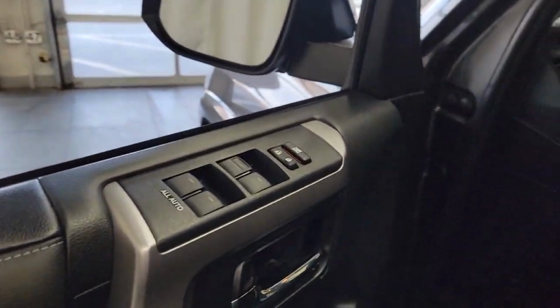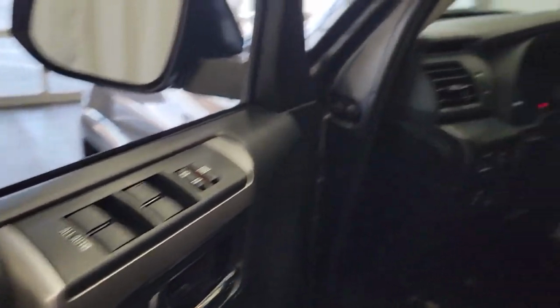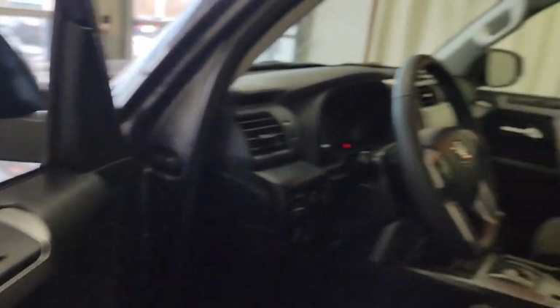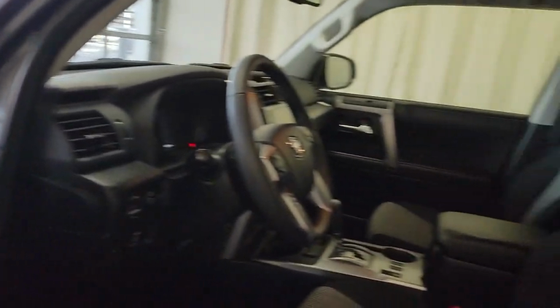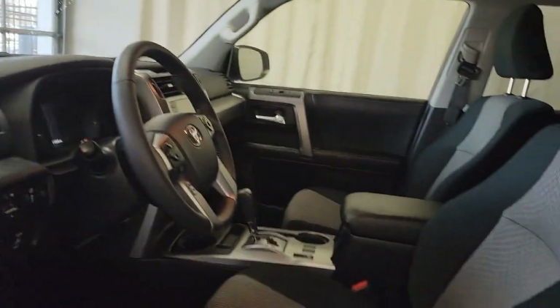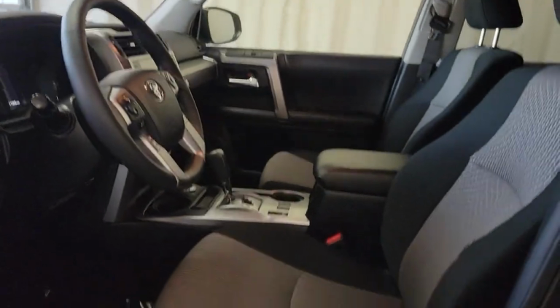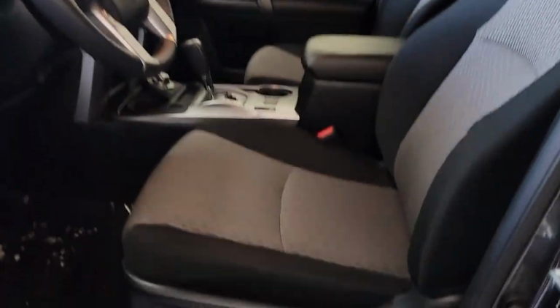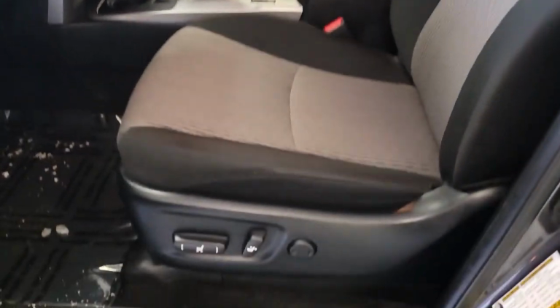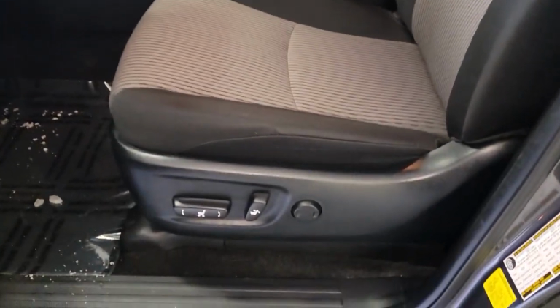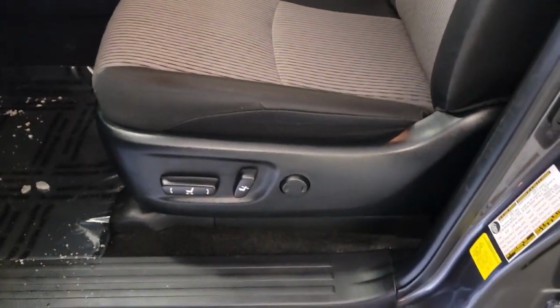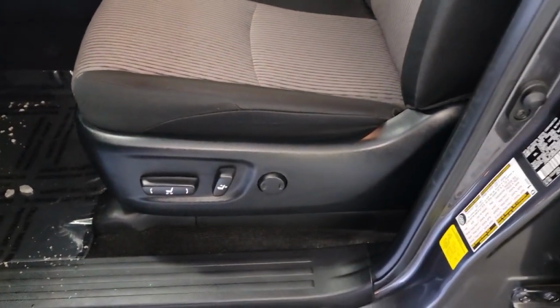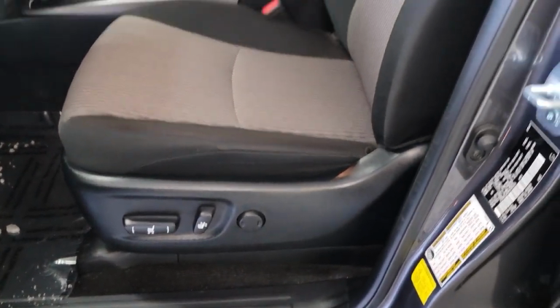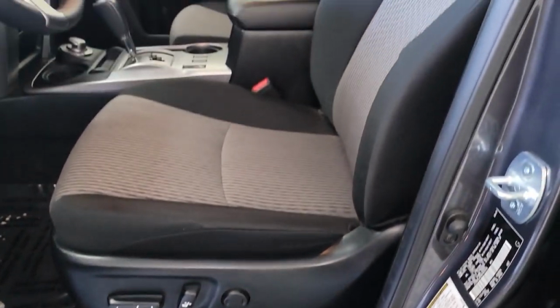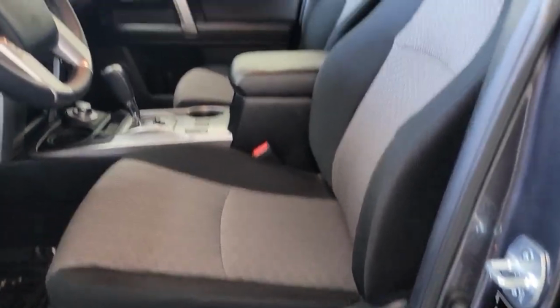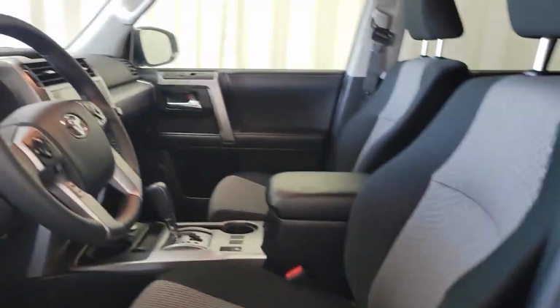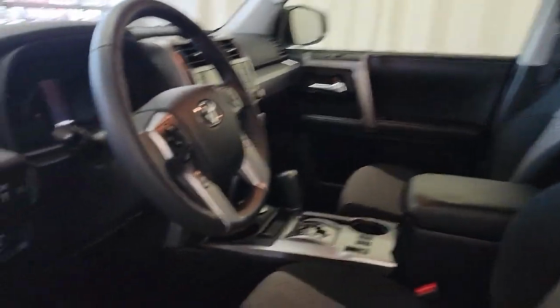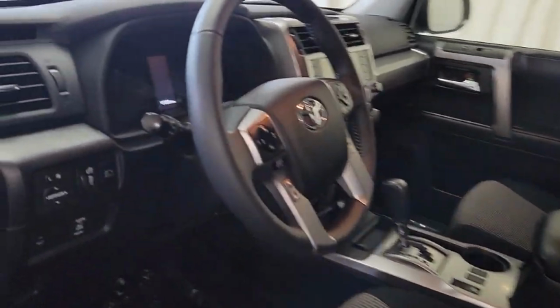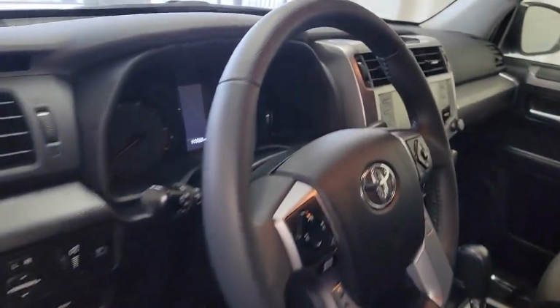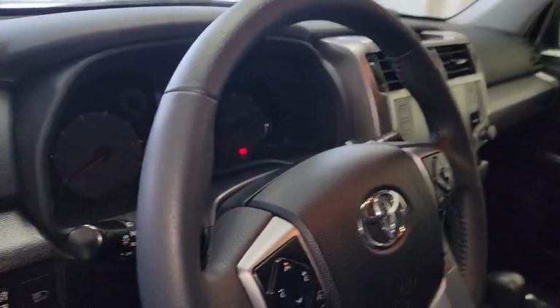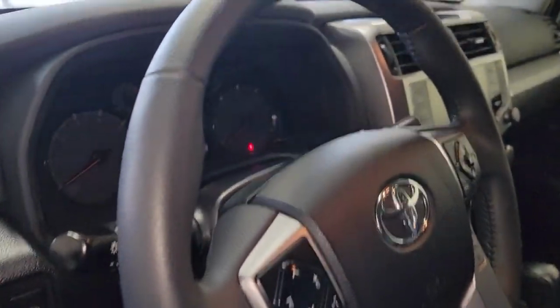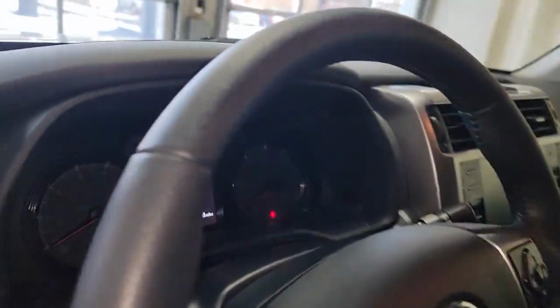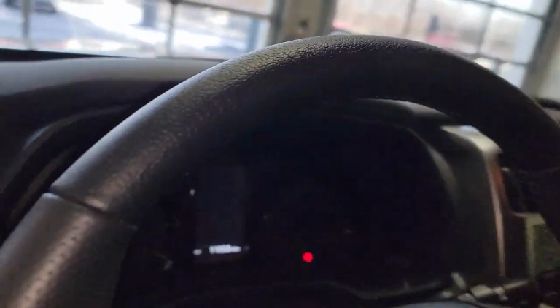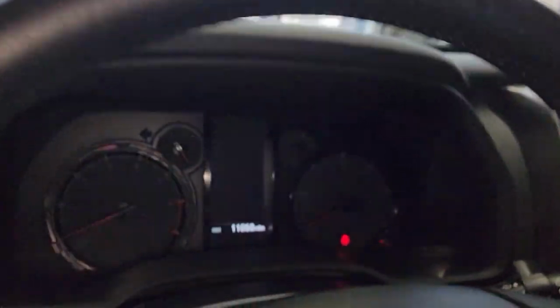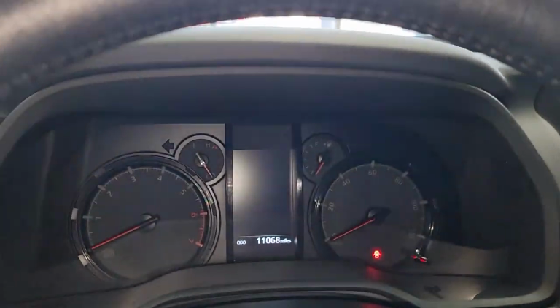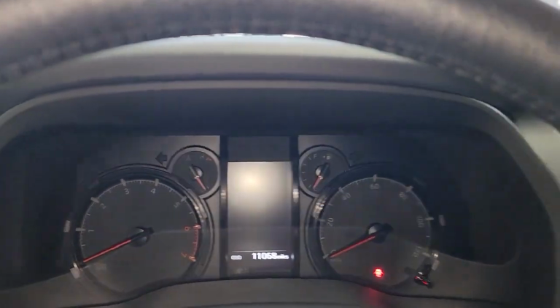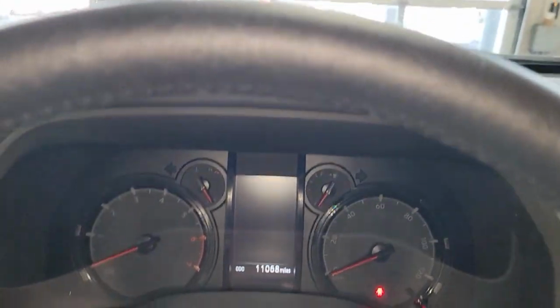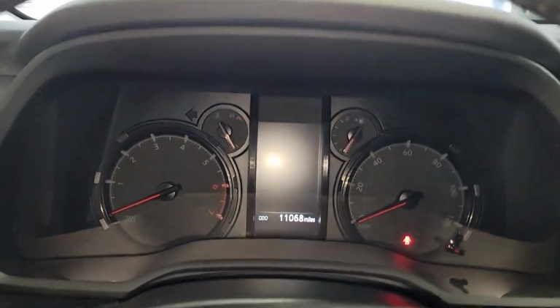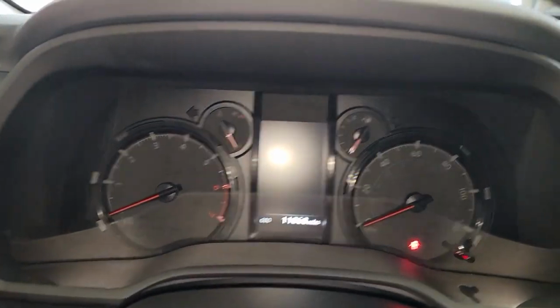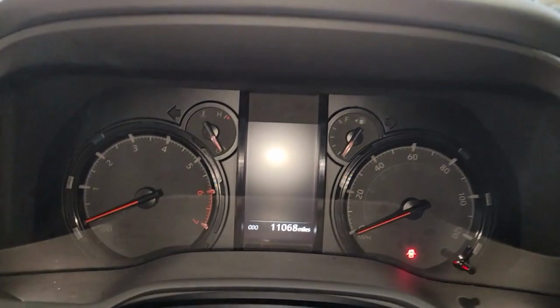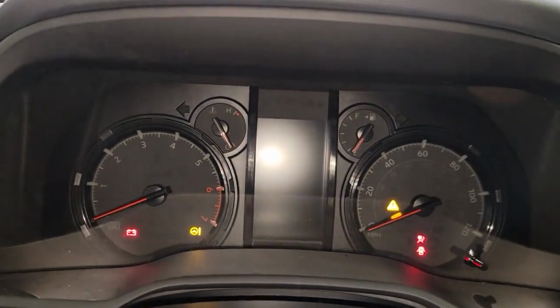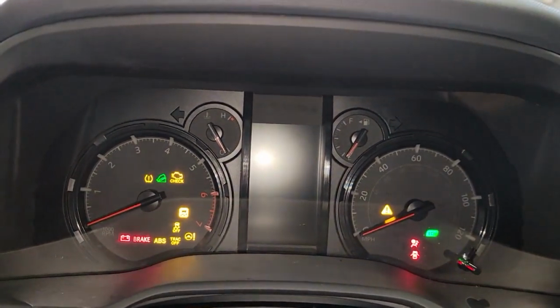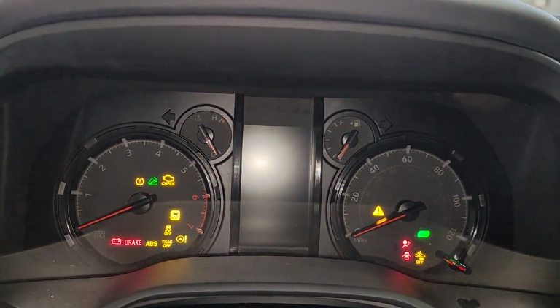Keyless entry, four-wheel drive, heated mirrors, backup camera, adaptive cruise control, satellite radio, fog lamps, wifi hotspot, power driver's seat, steering wheel audio controls.